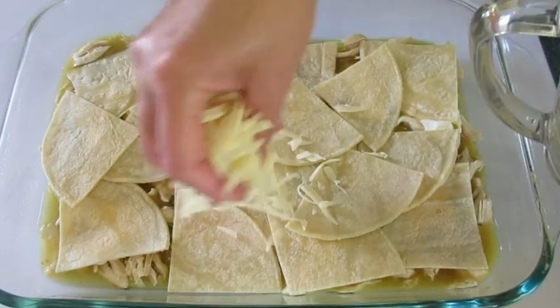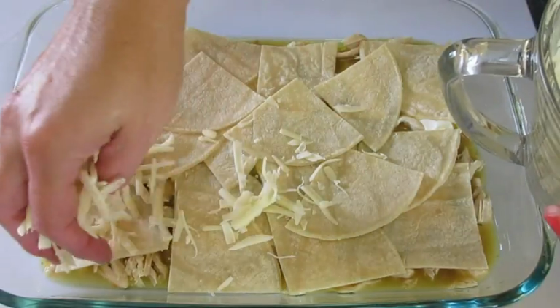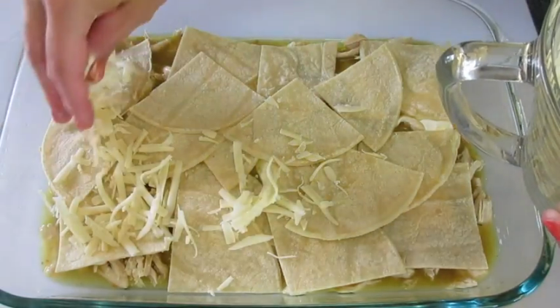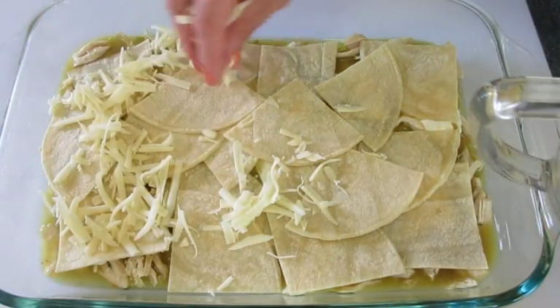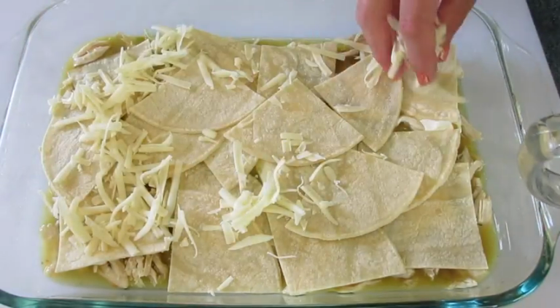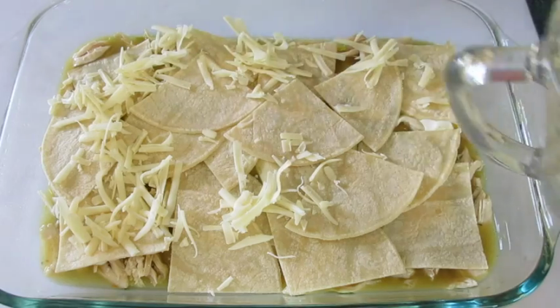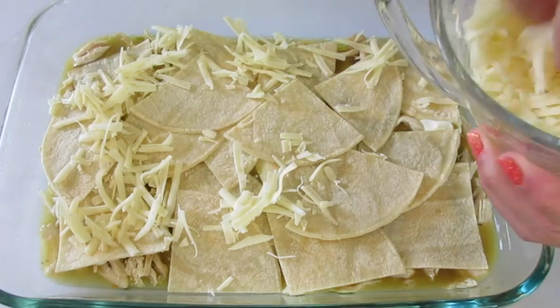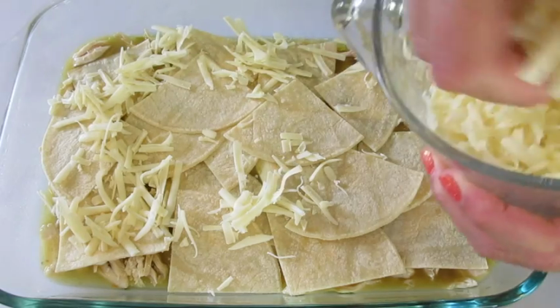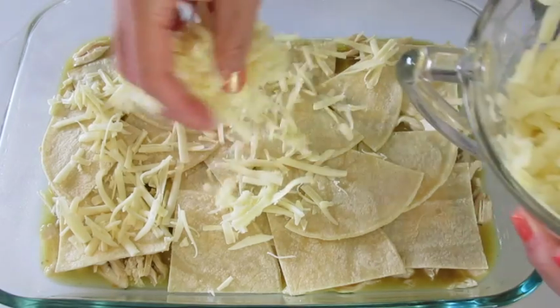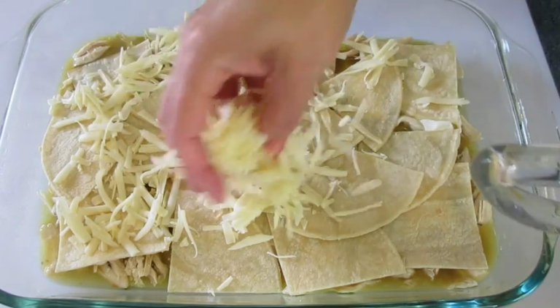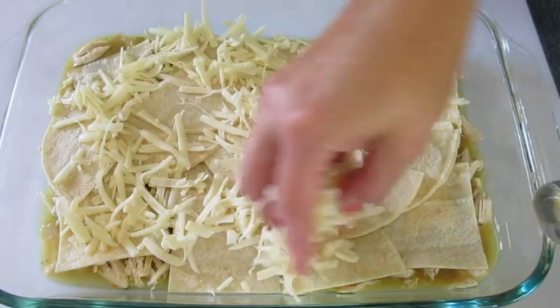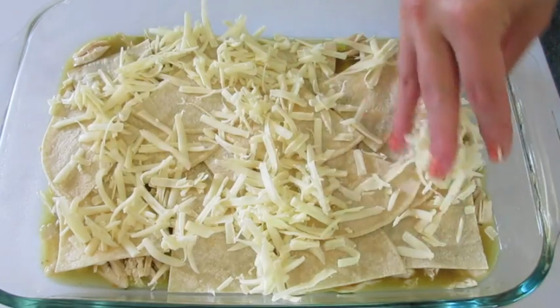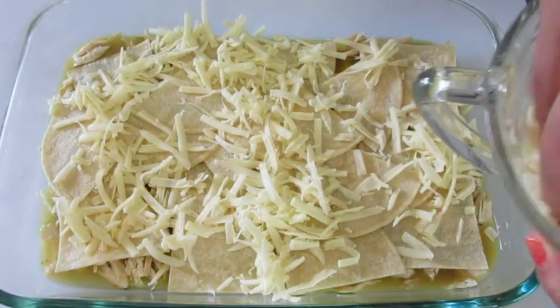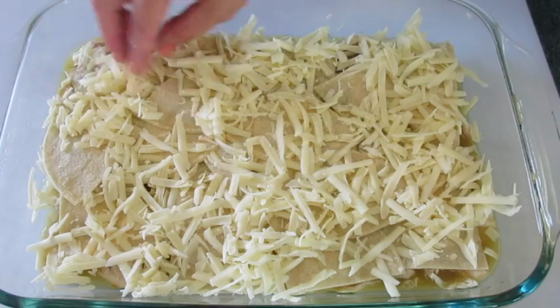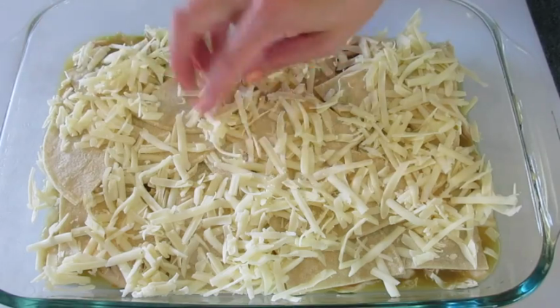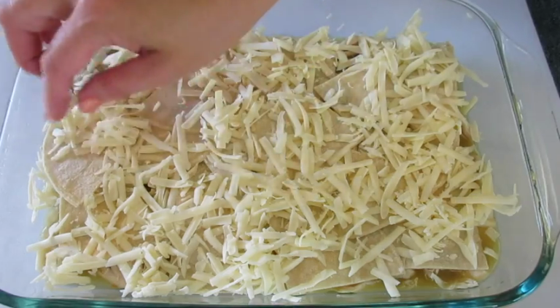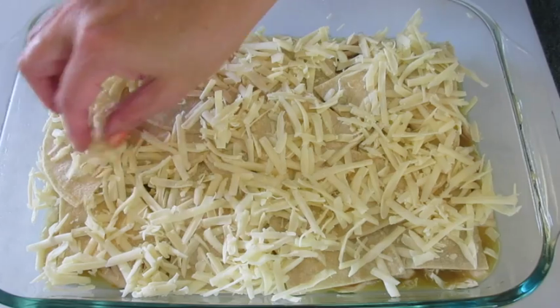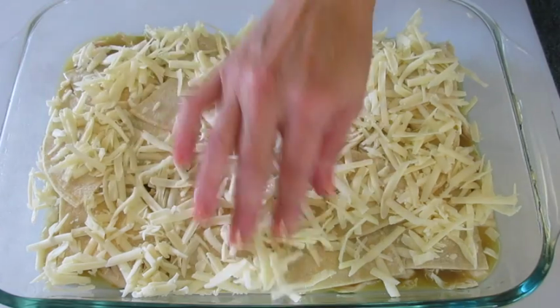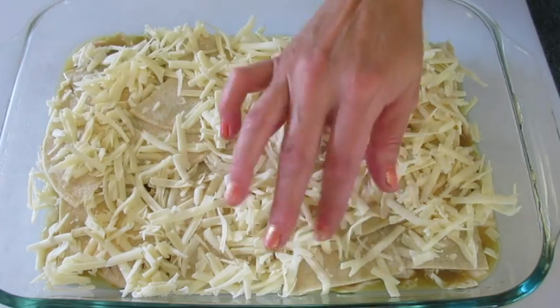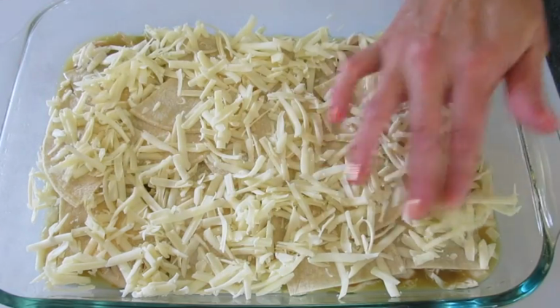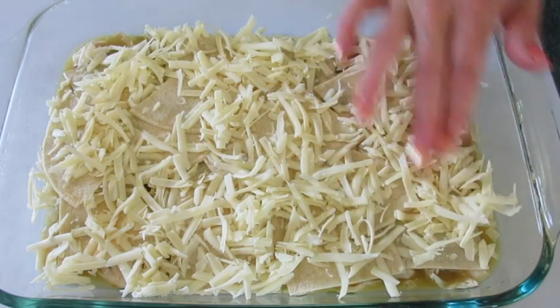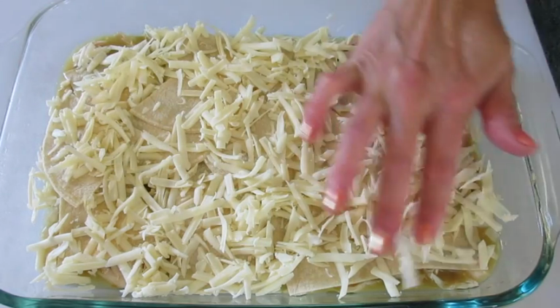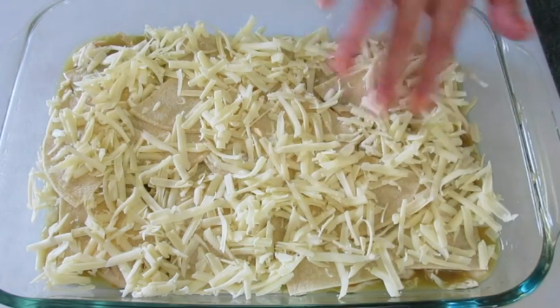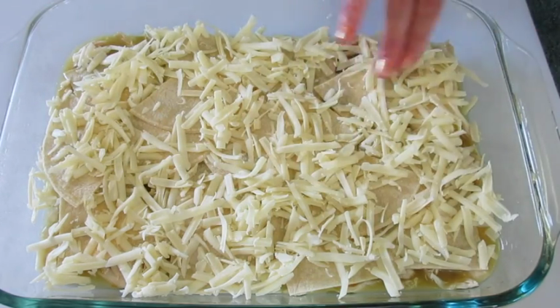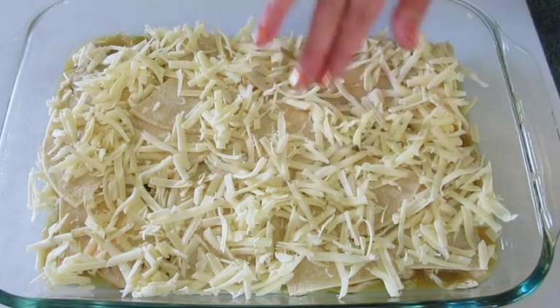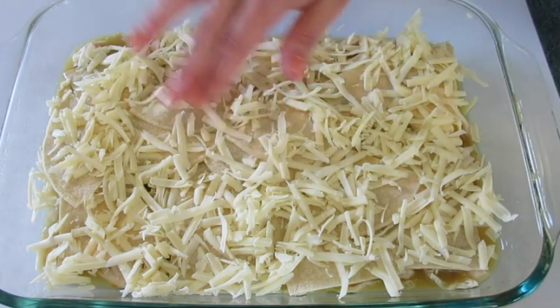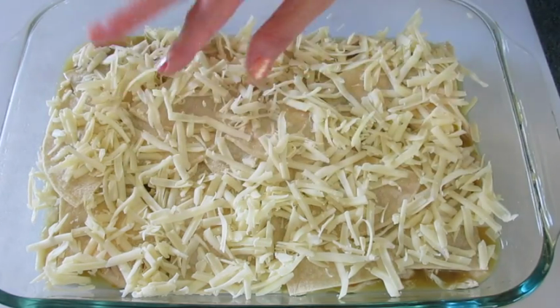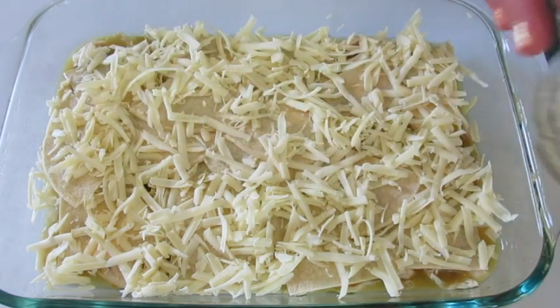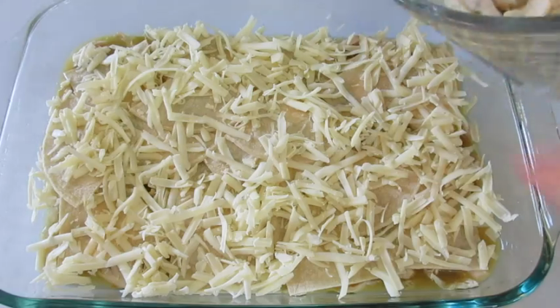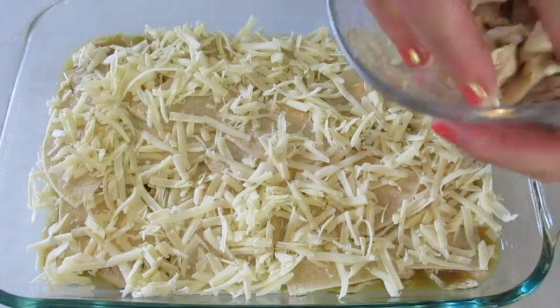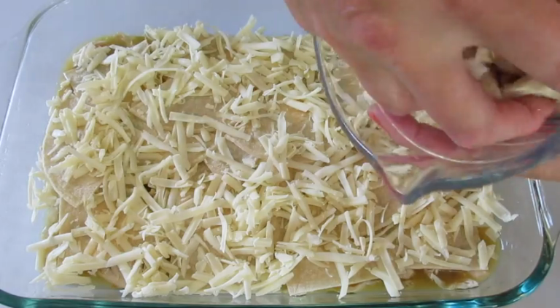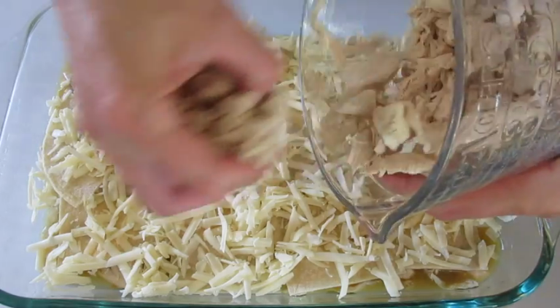Add half of our Monterey Jack cheese. Just get it as even as possible, because in every little bite you want to get a taste of all five of these fantastic ingredients.